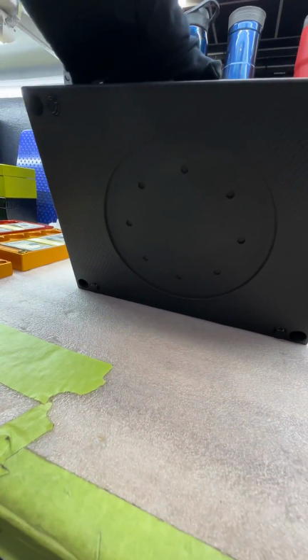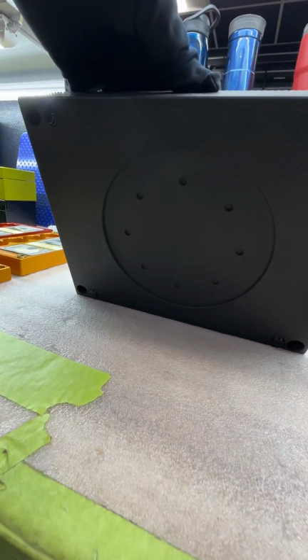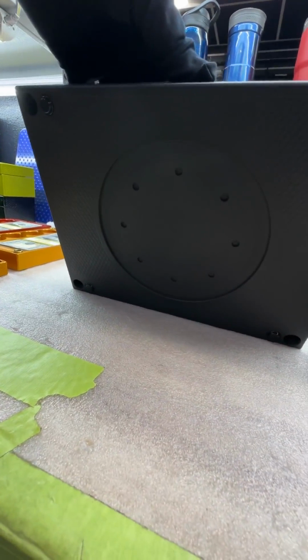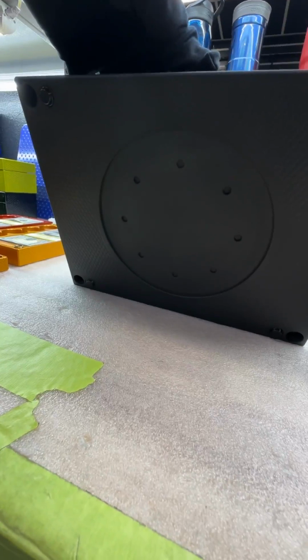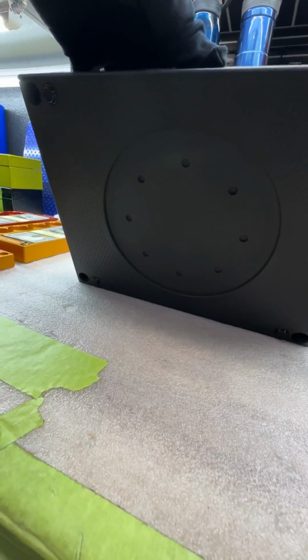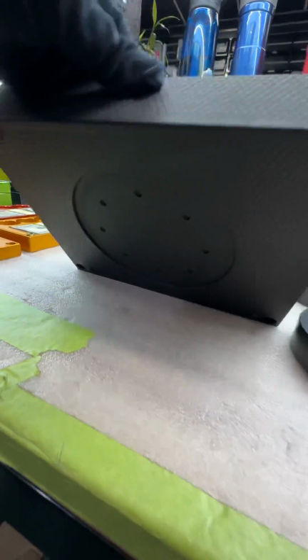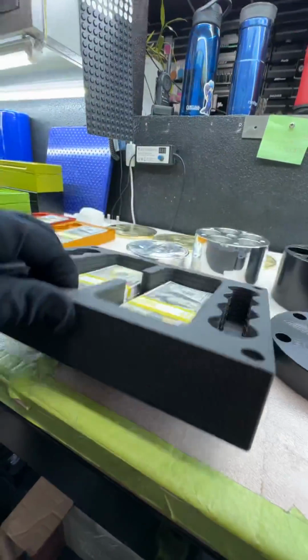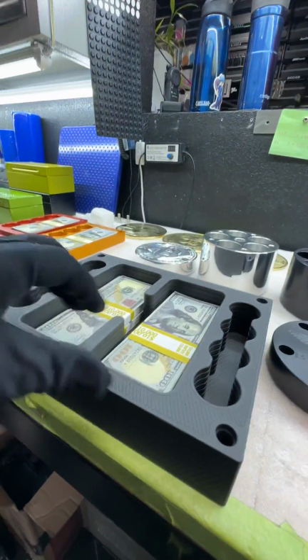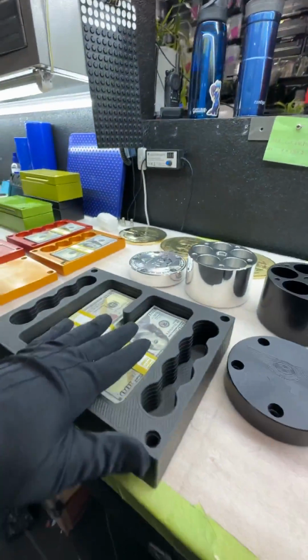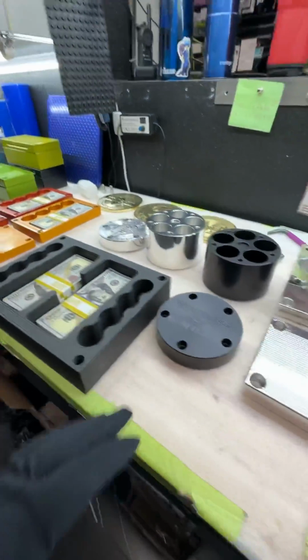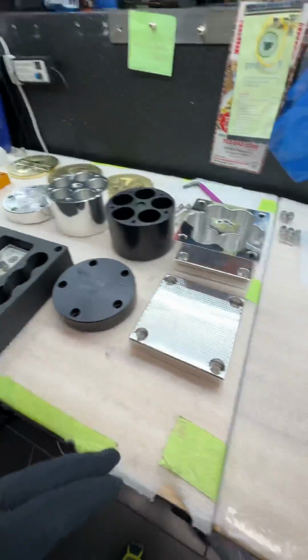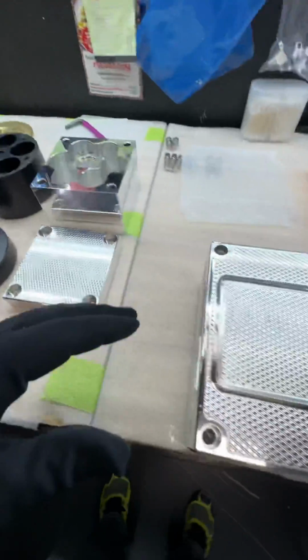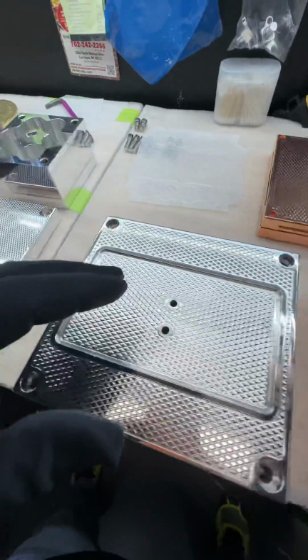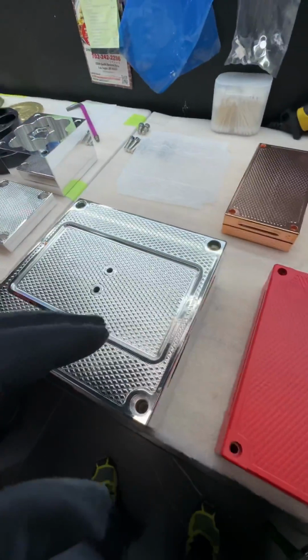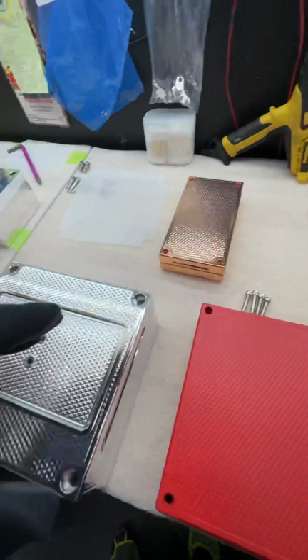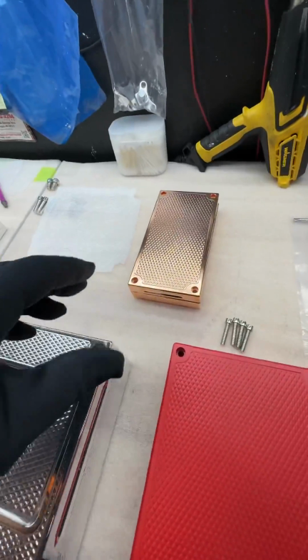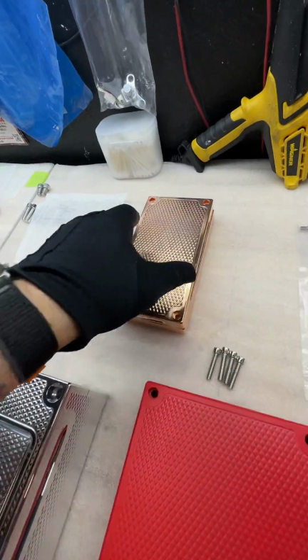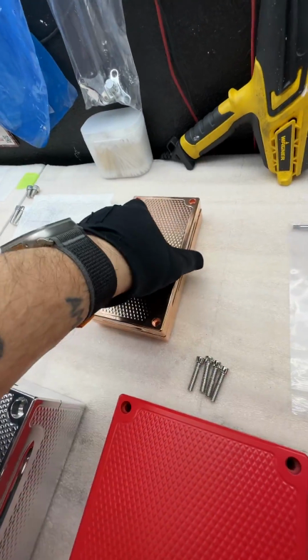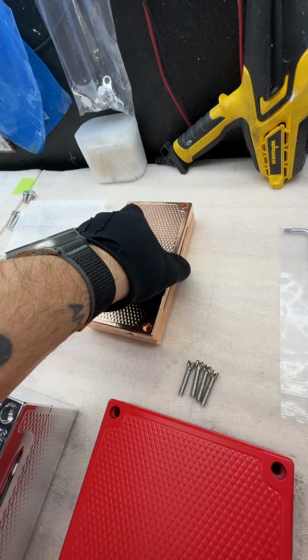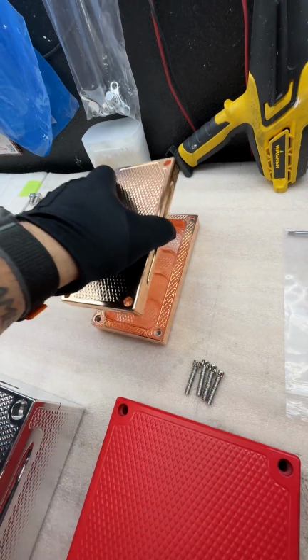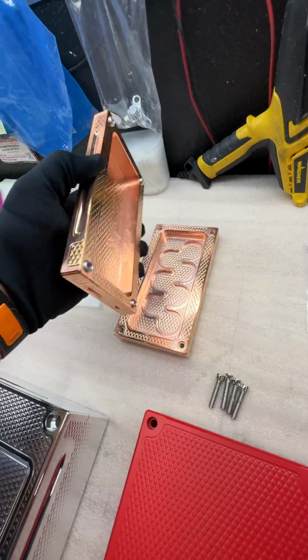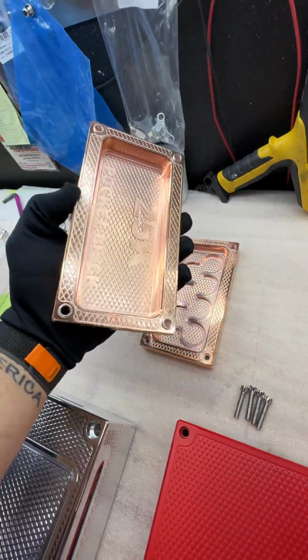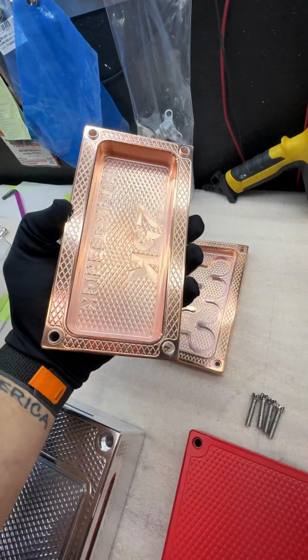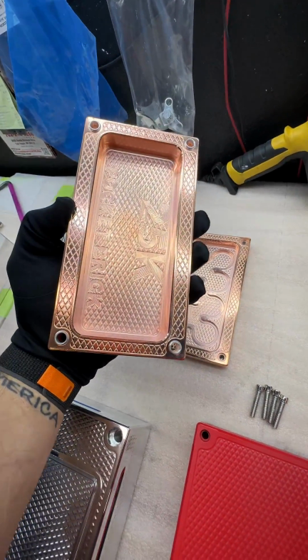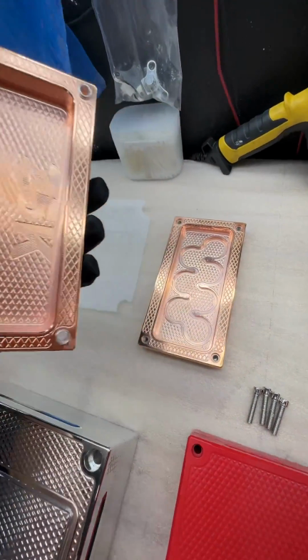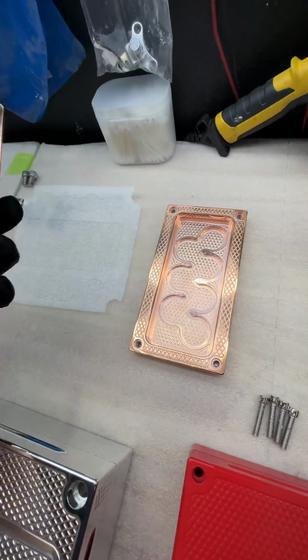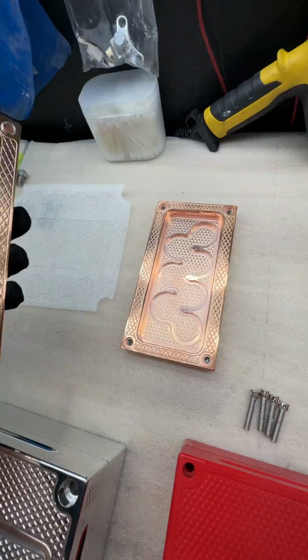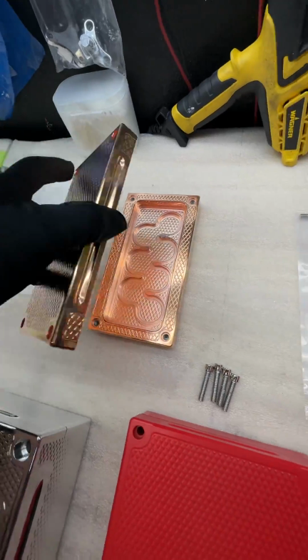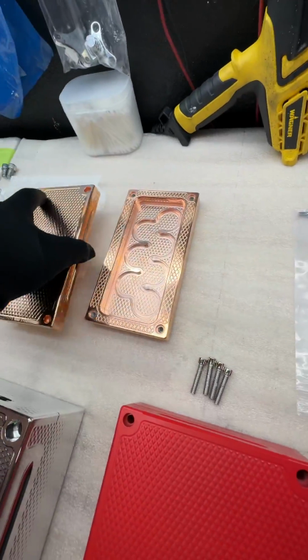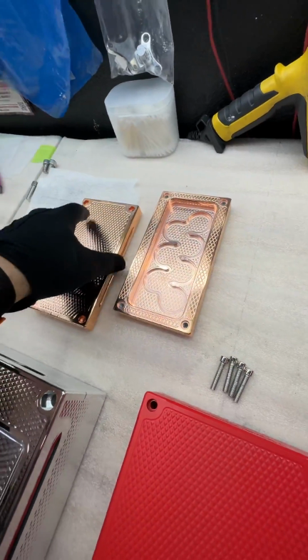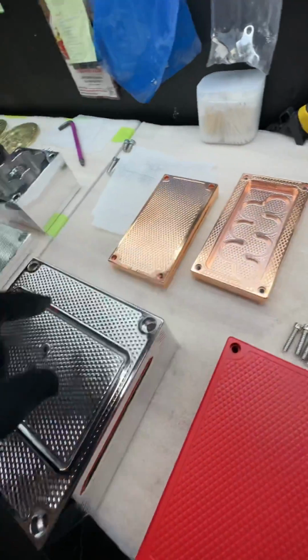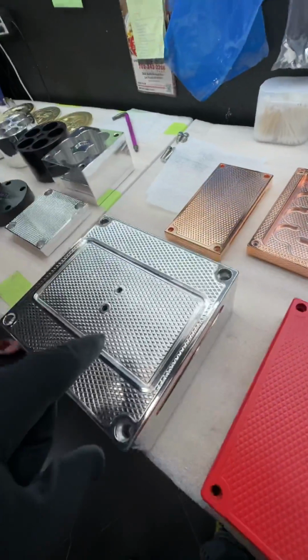The next one — I'll show you this rose gold piece. This one holds $25,000 cash and seven gold coins.